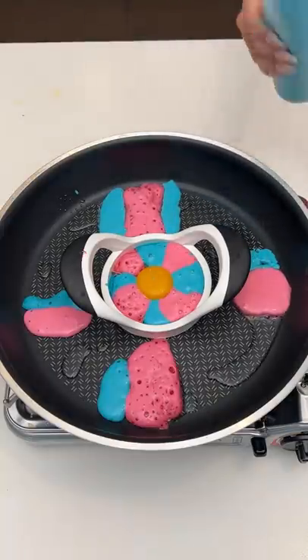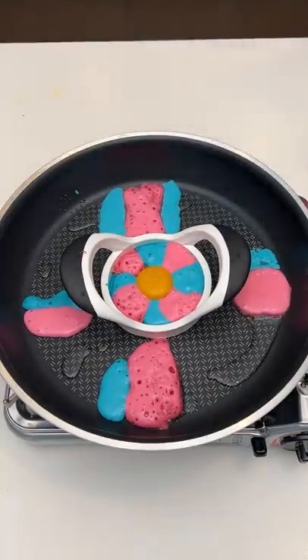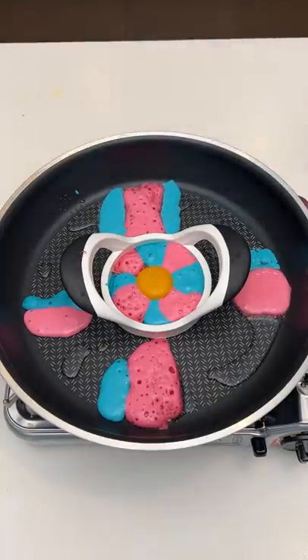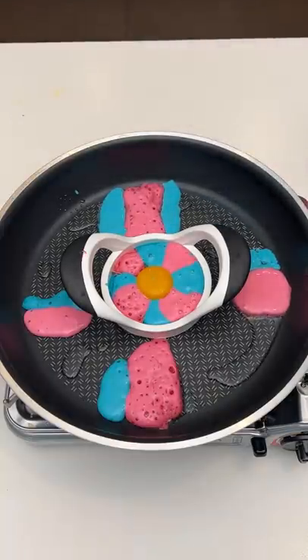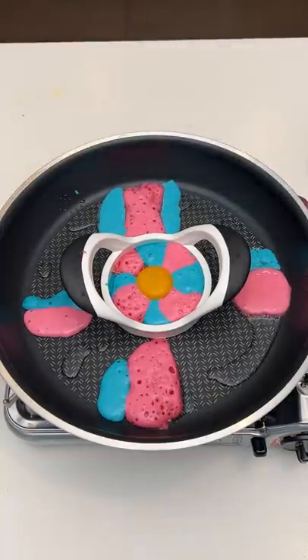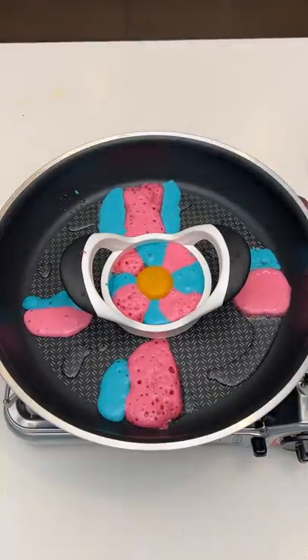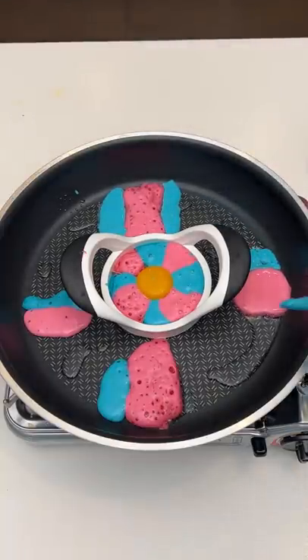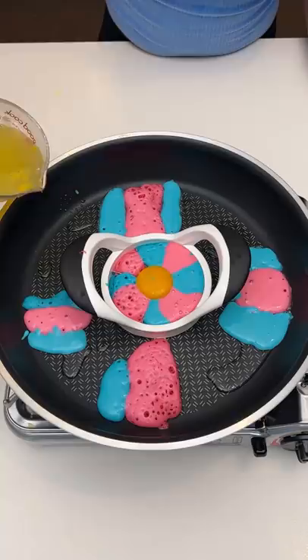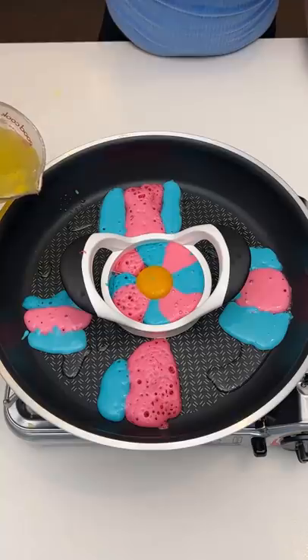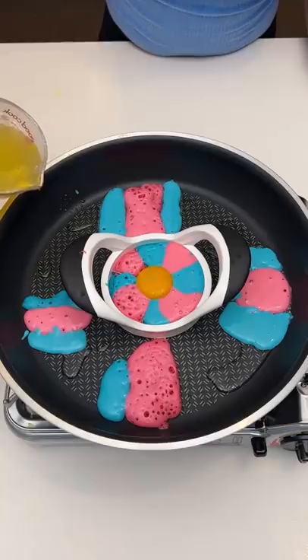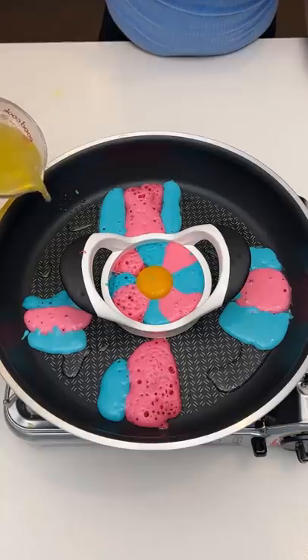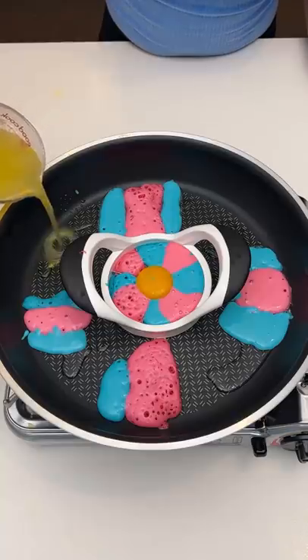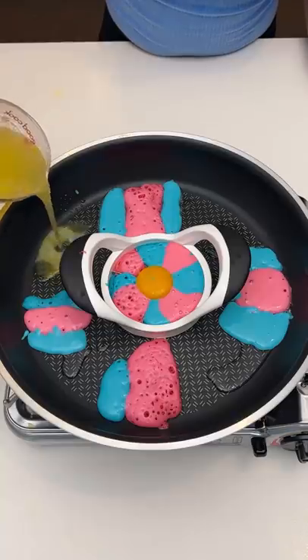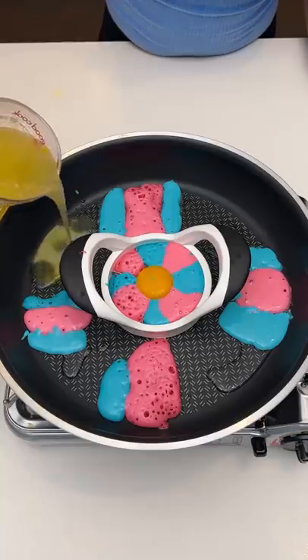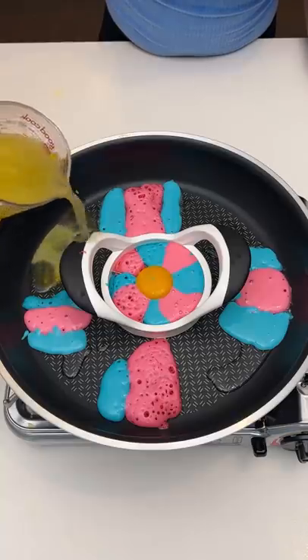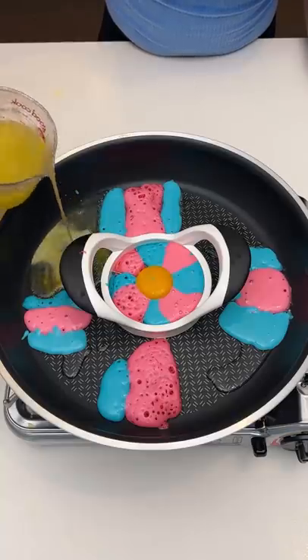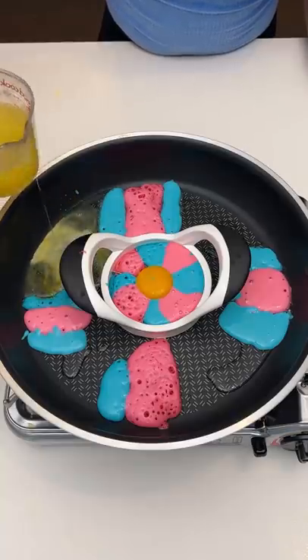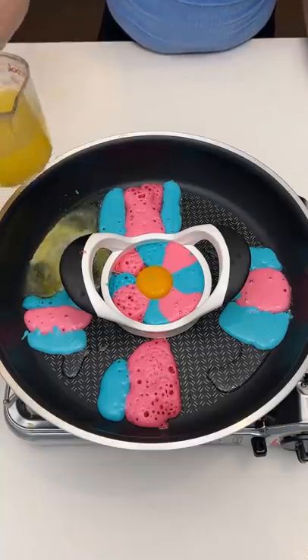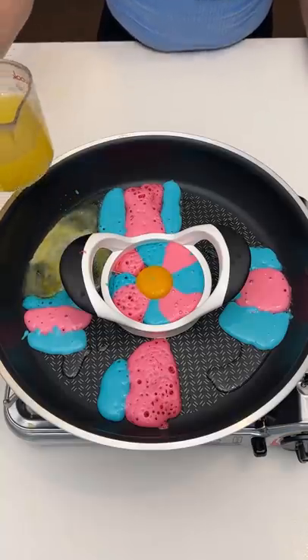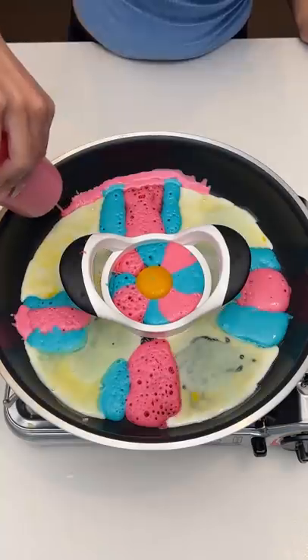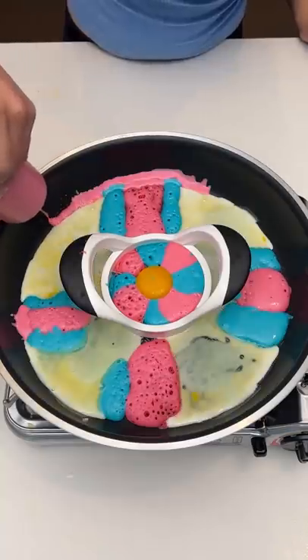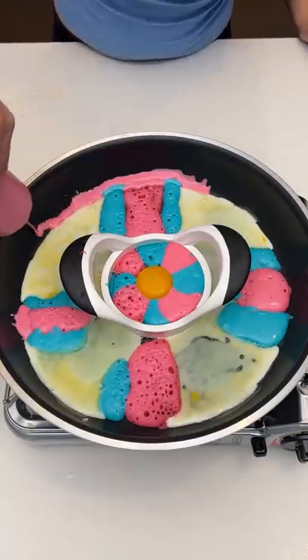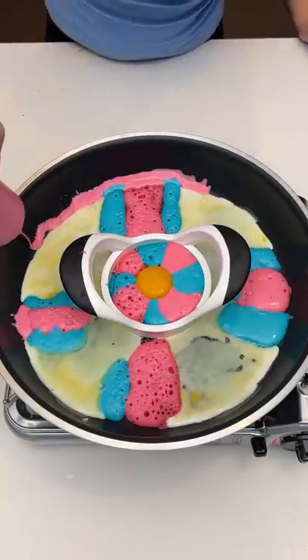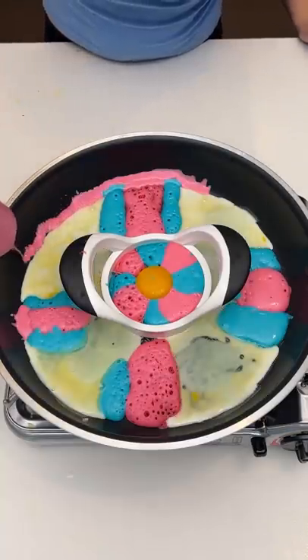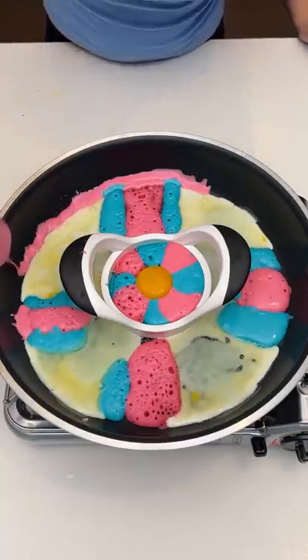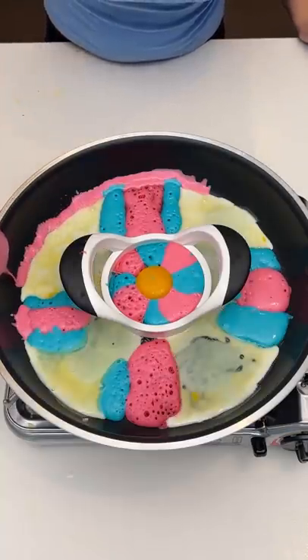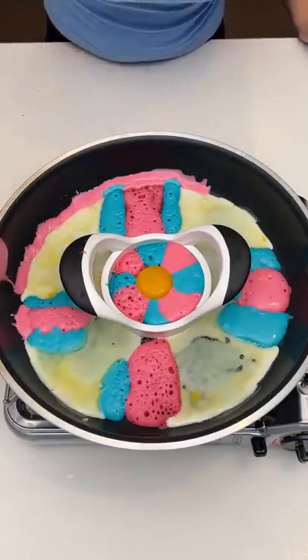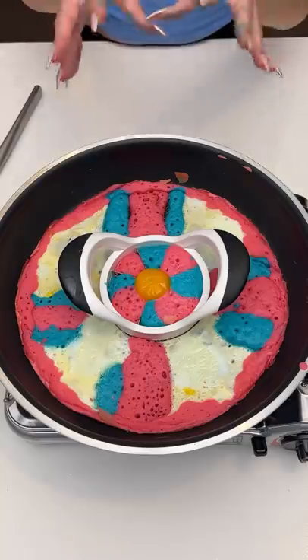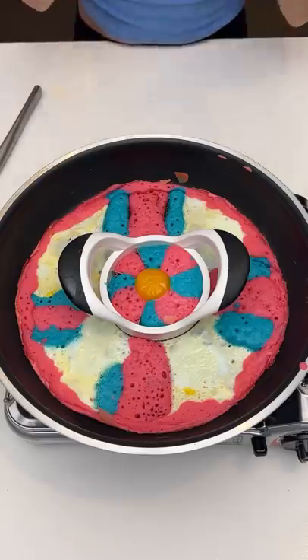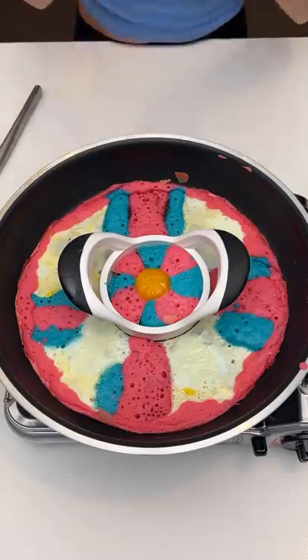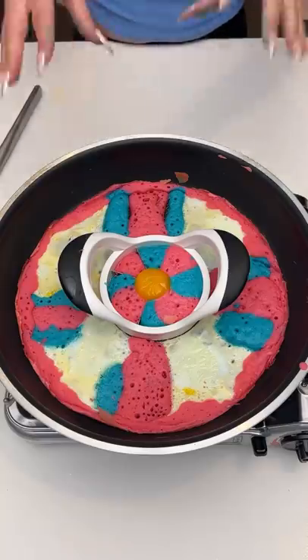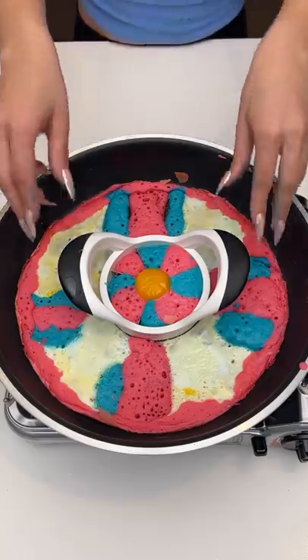I'm gonna even it out on this side. I'm just gonna go around — we don't want any open spaces, okay? Oh wow, look at that sunshine breakfast design!